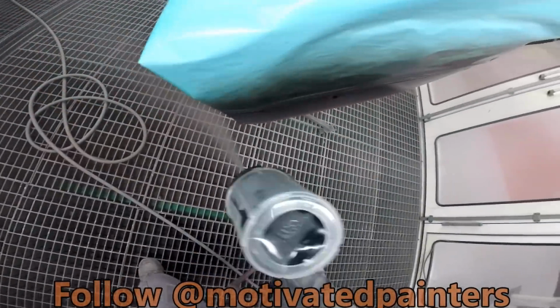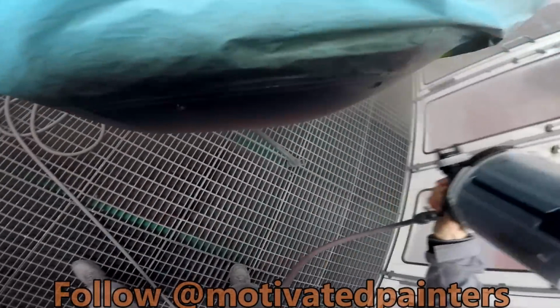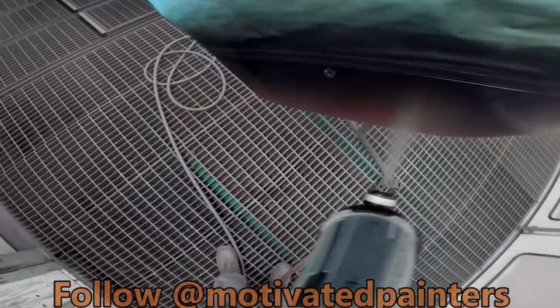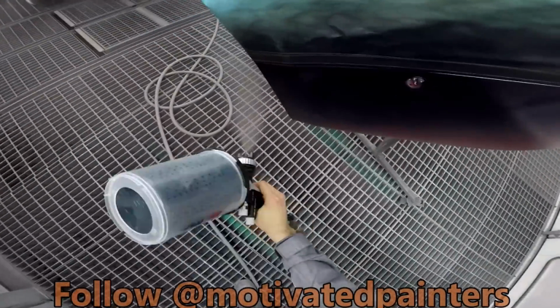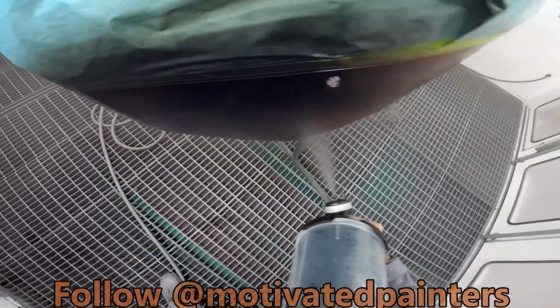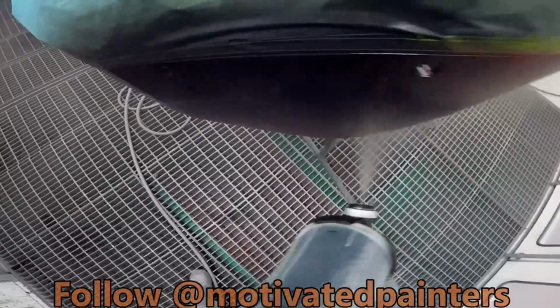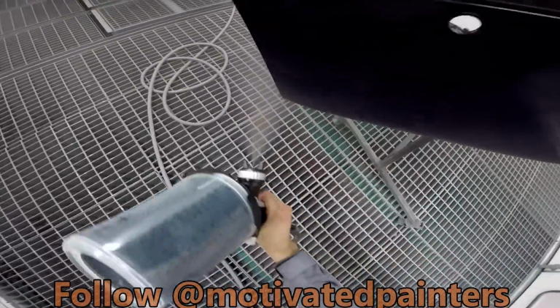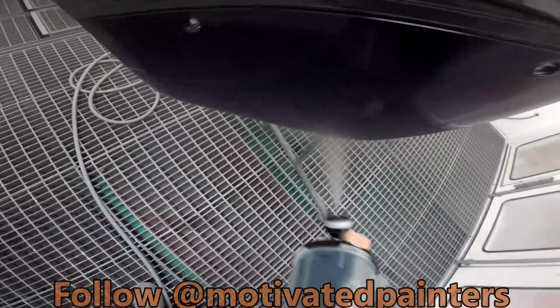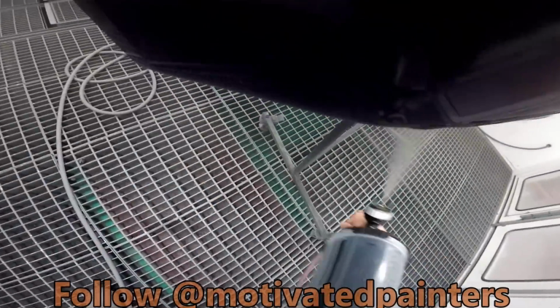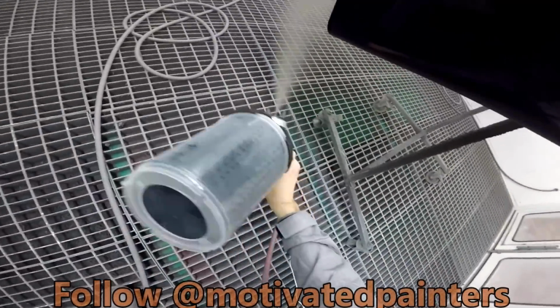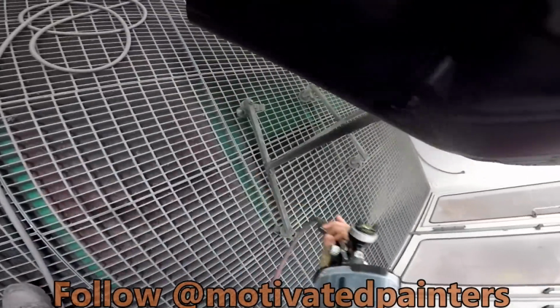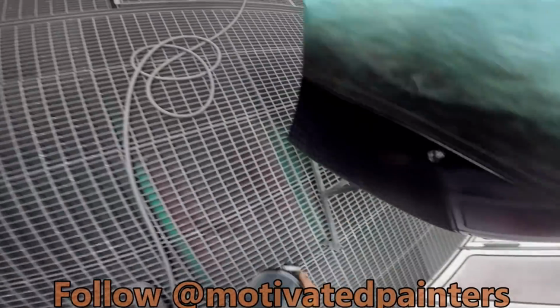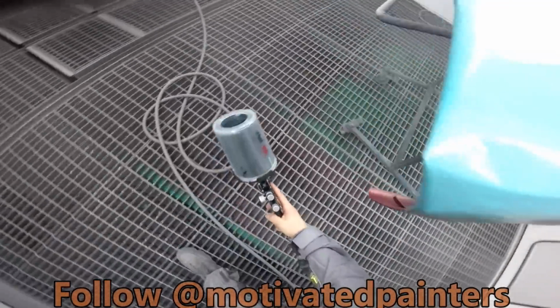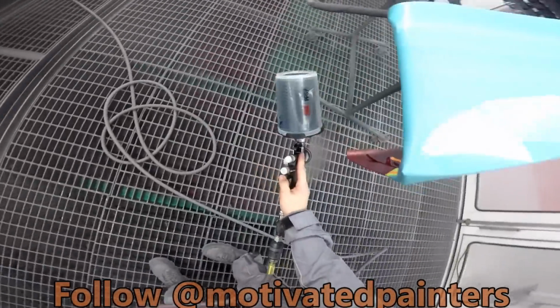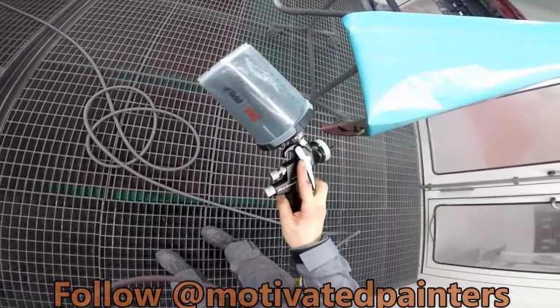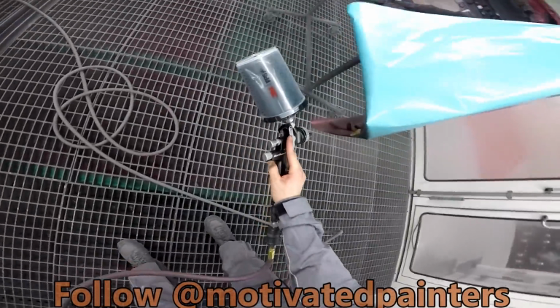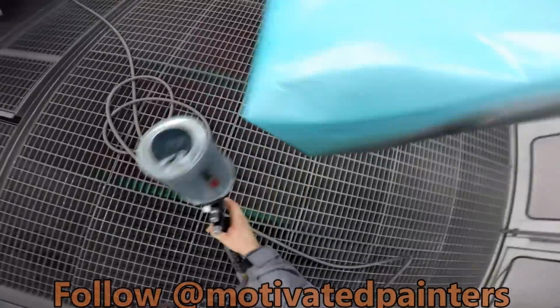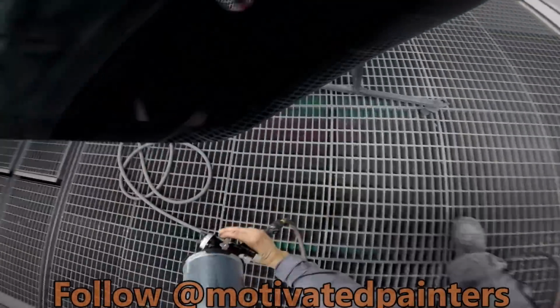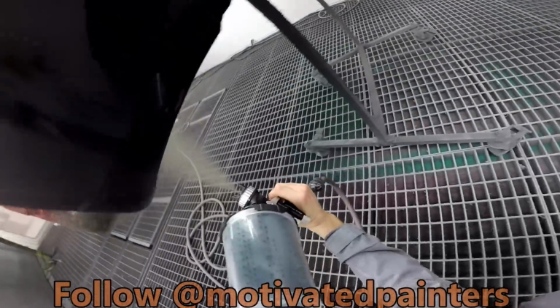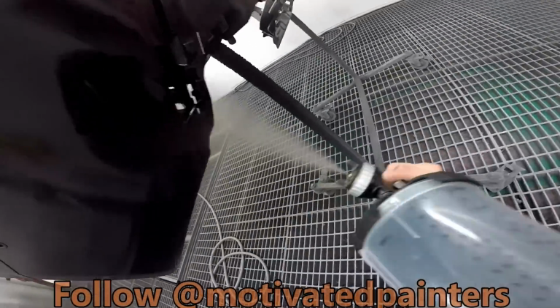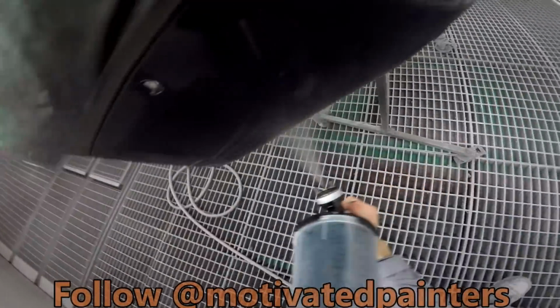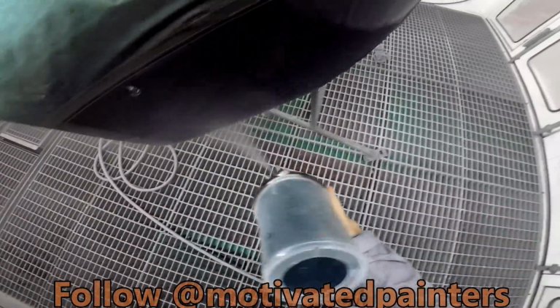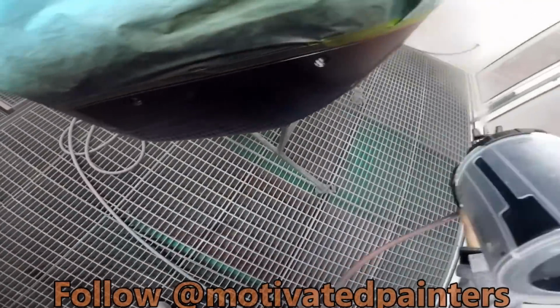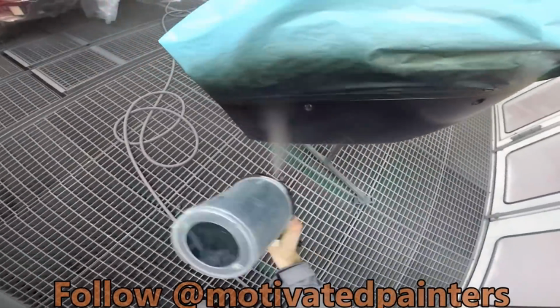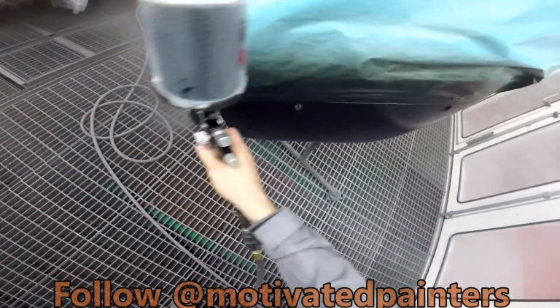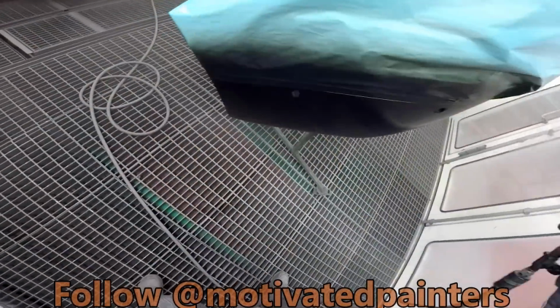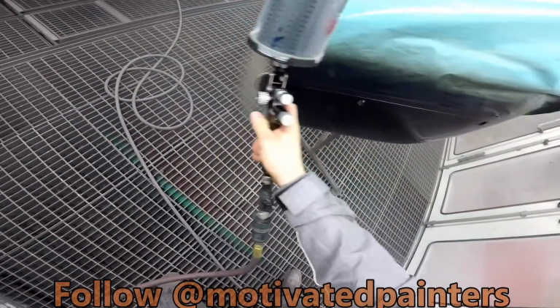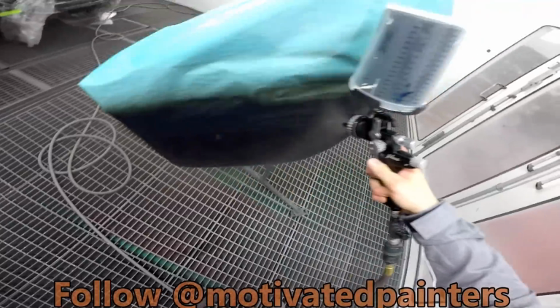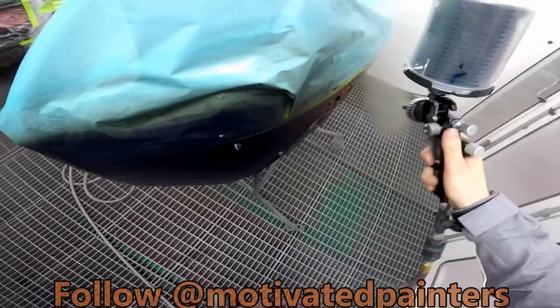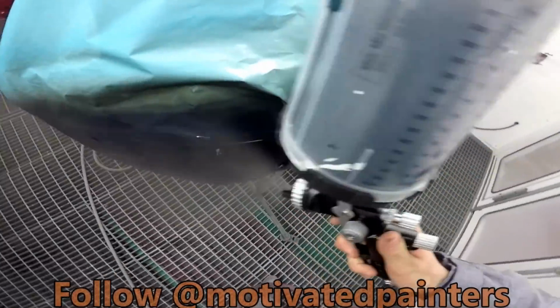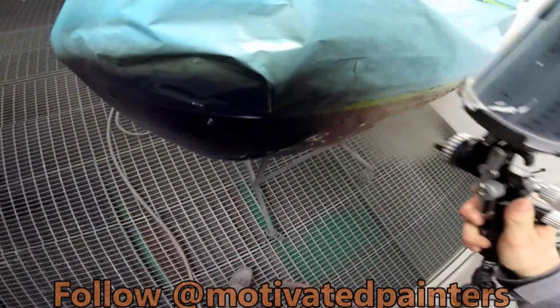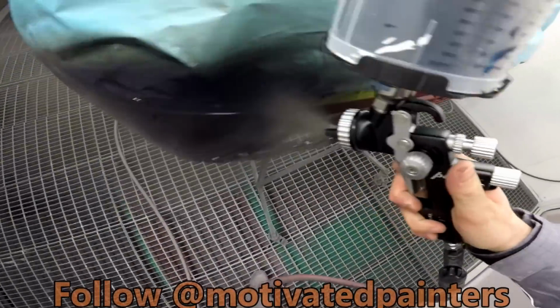Now I can put this on heavy because of that mid coat — because of that wet bed I can put it on heavy. Because it's almost like there's already a coat of base on this. There already is a coat of base on this.